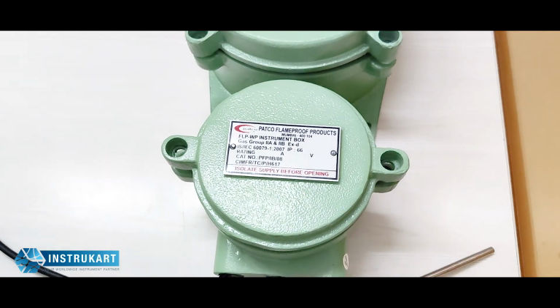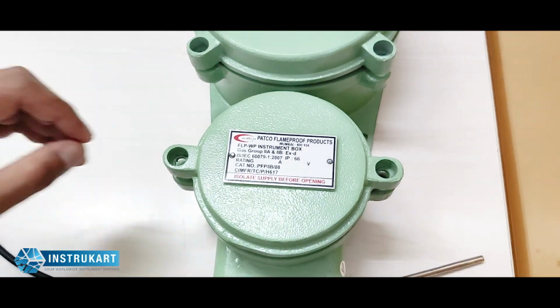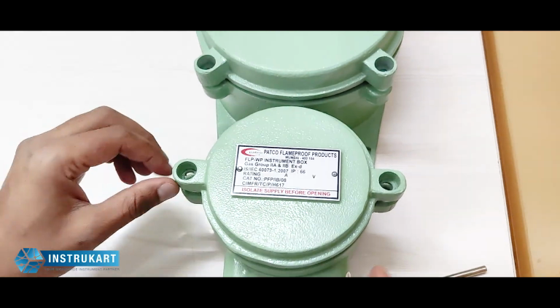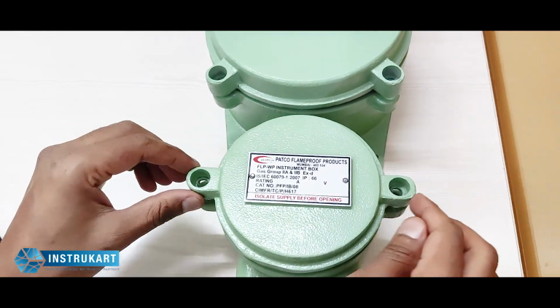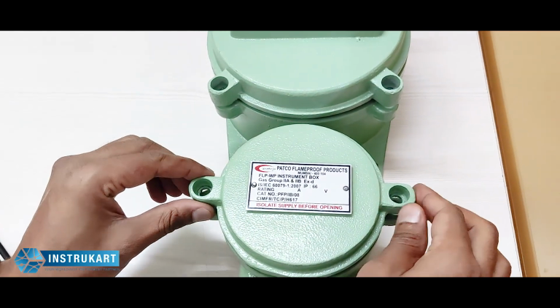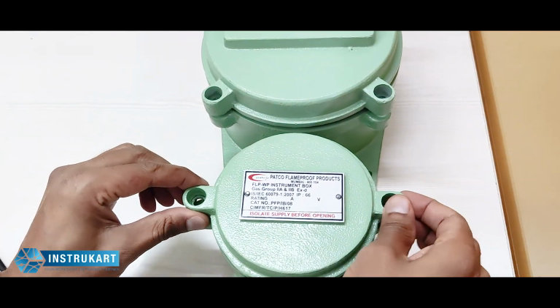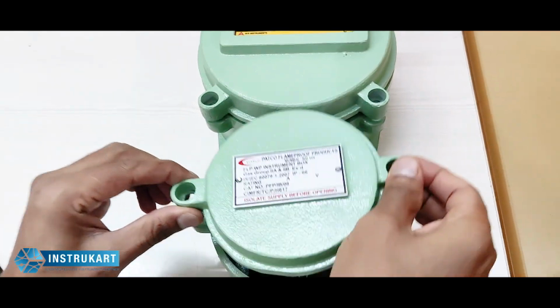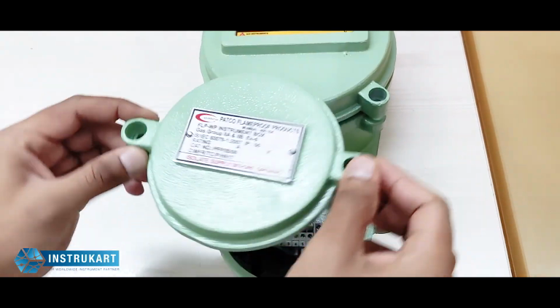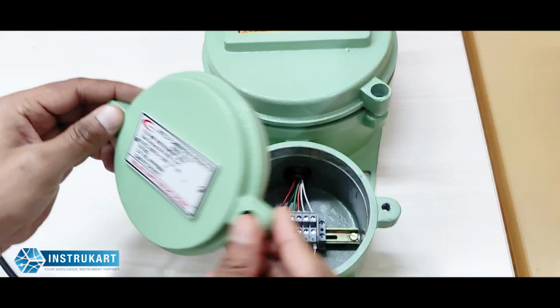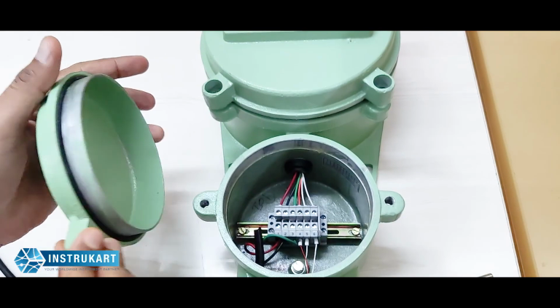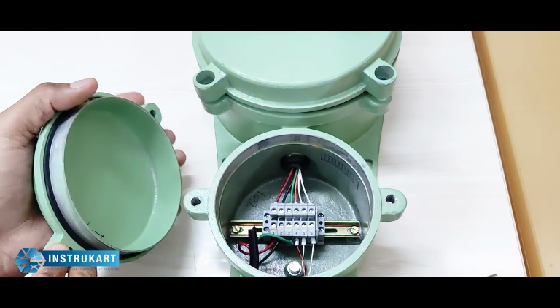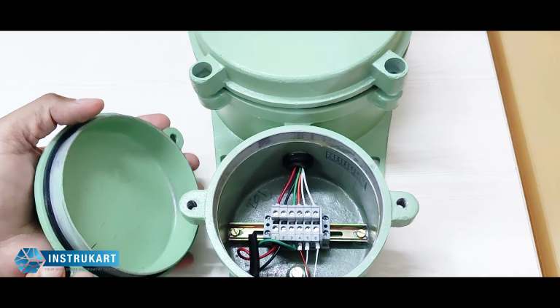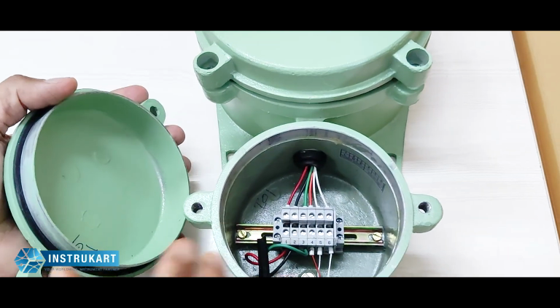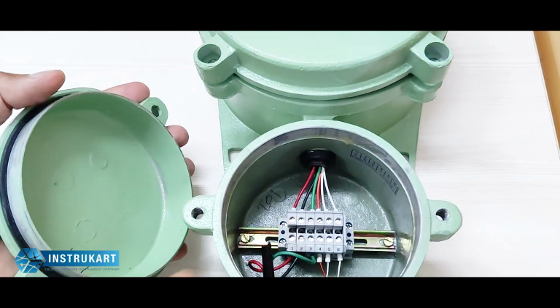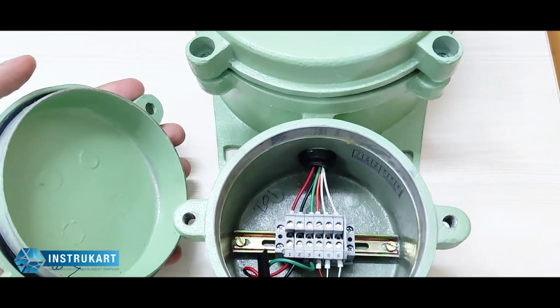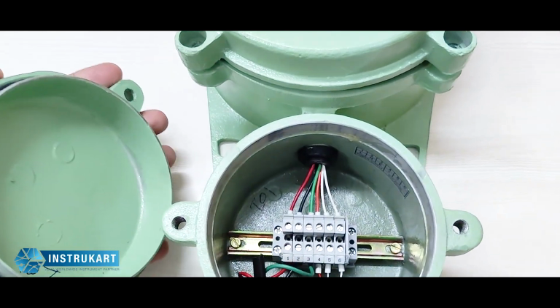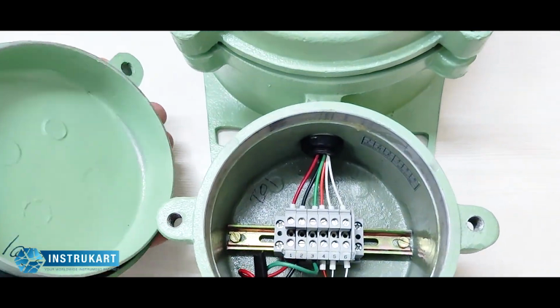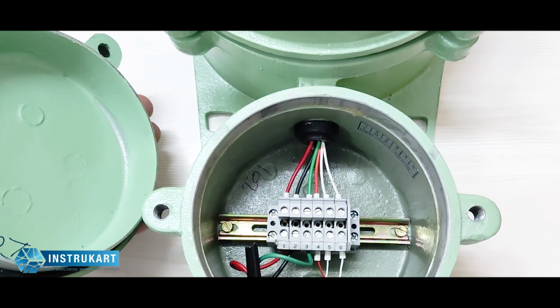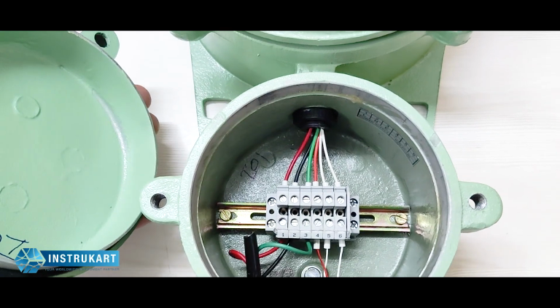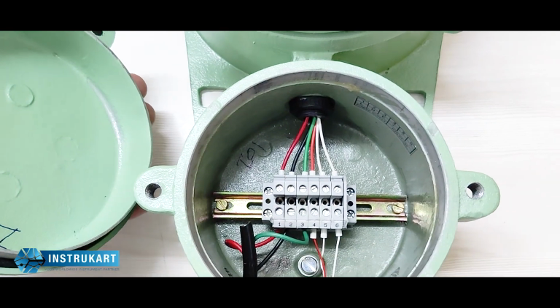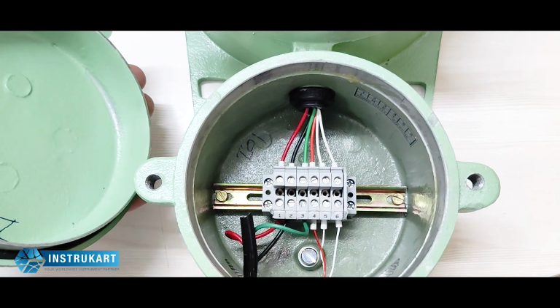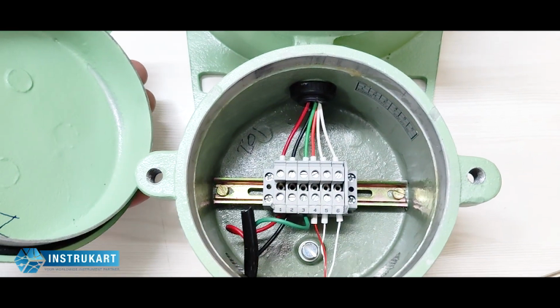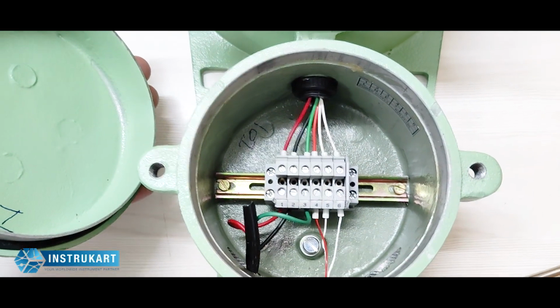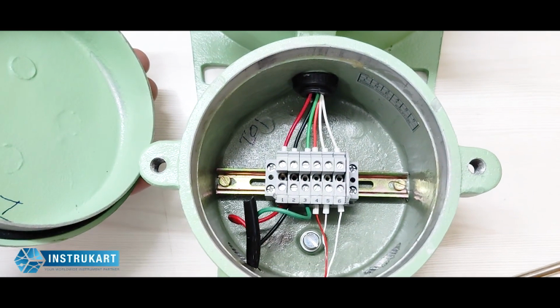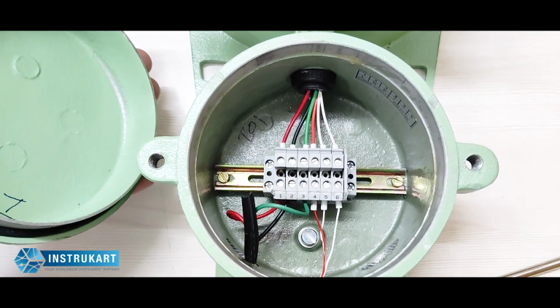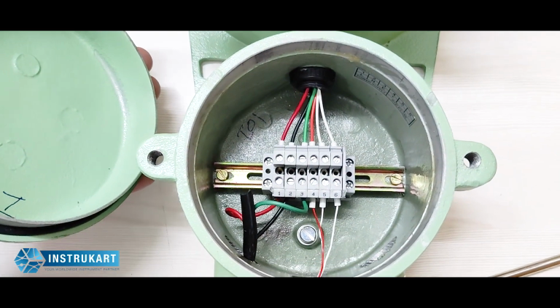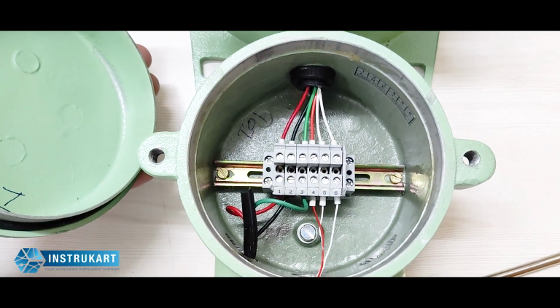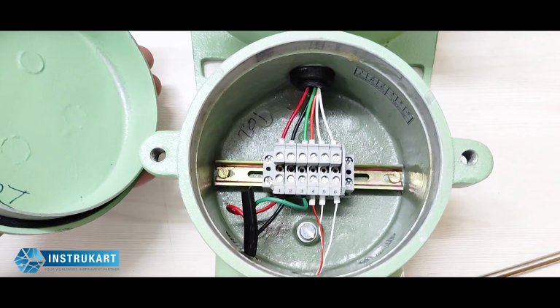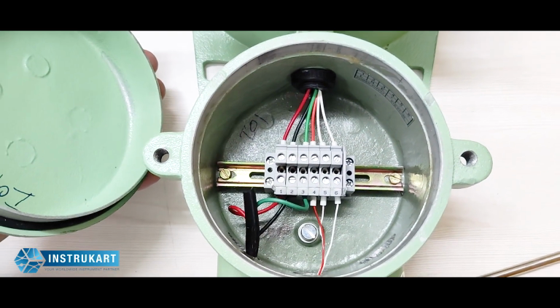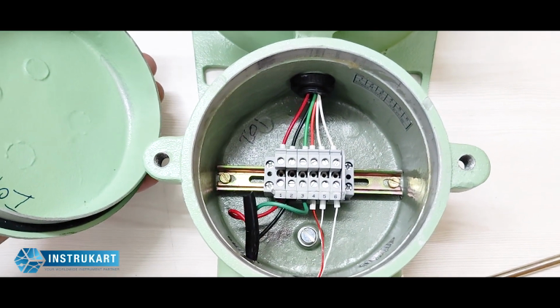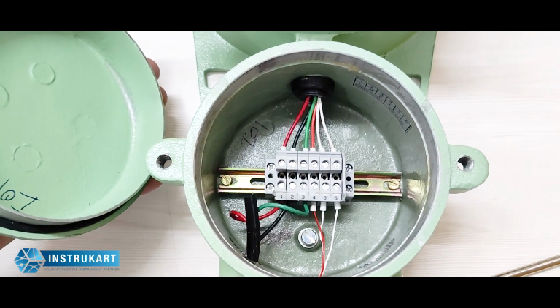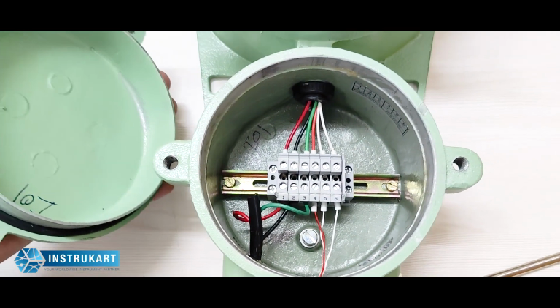As you can see, this is the connection diagram showing how you would wire your RTD and the power supply to the instrument.